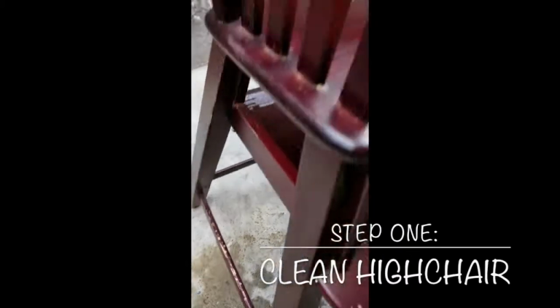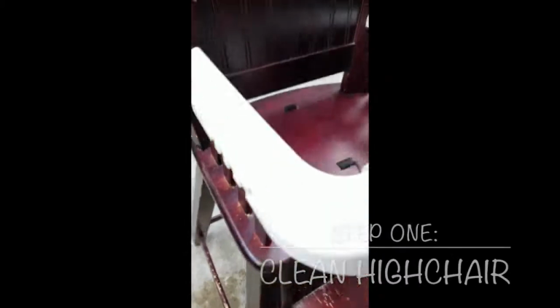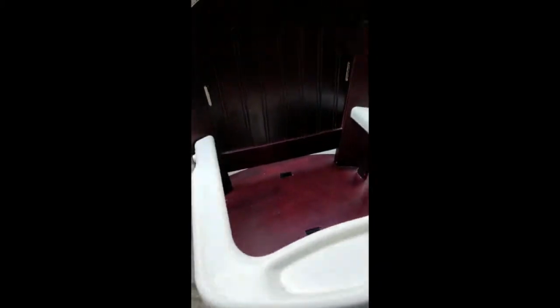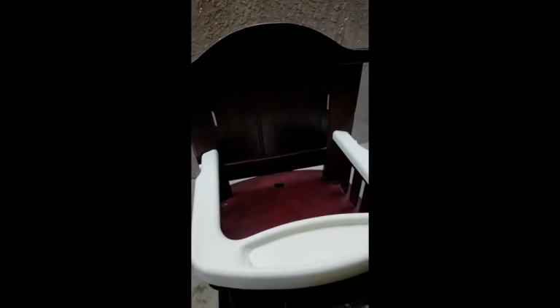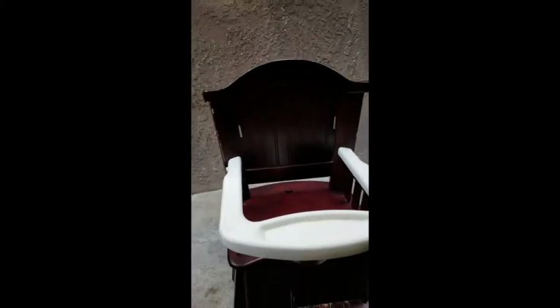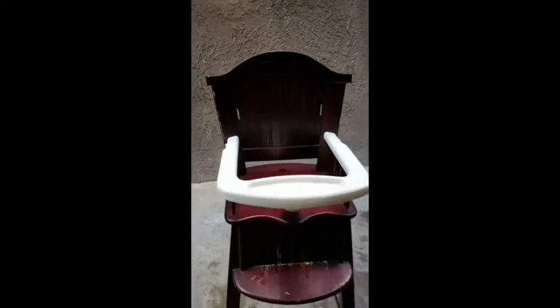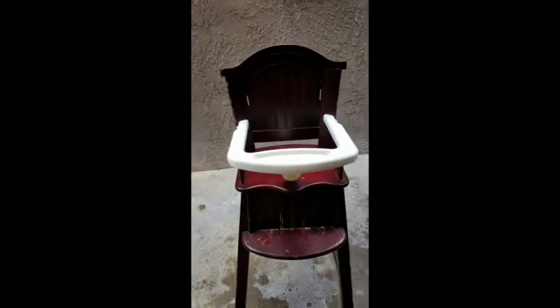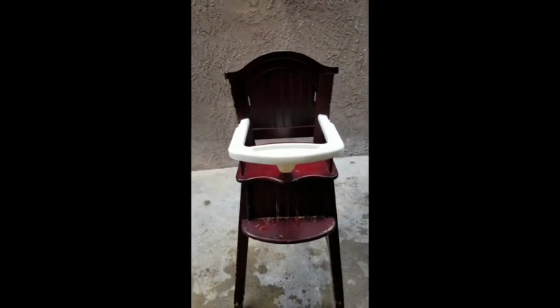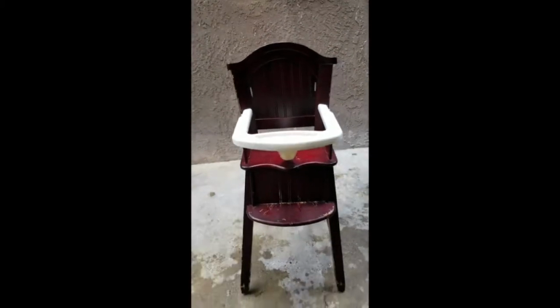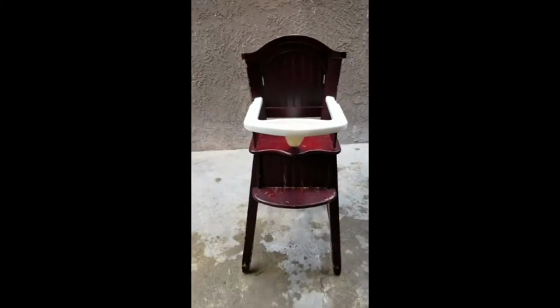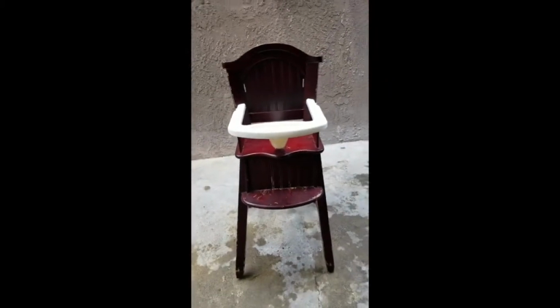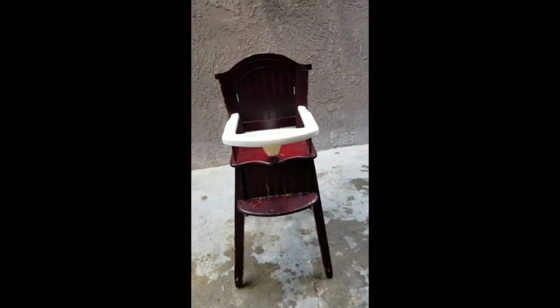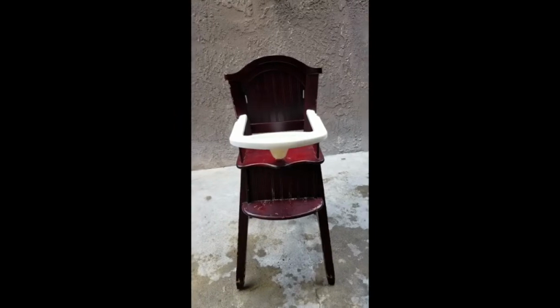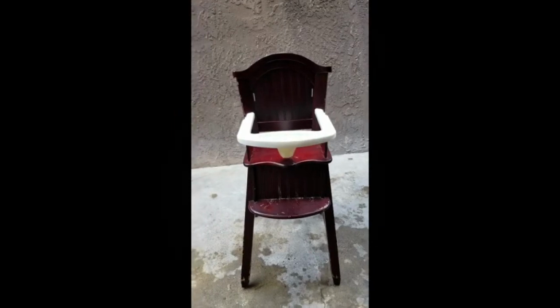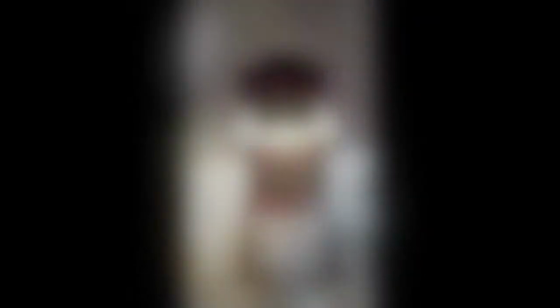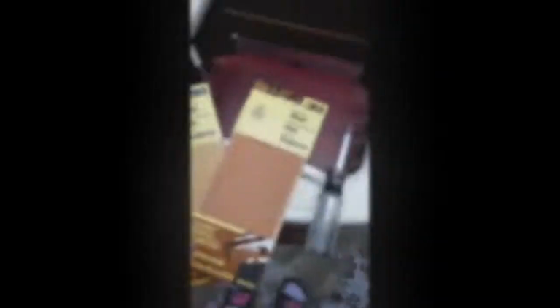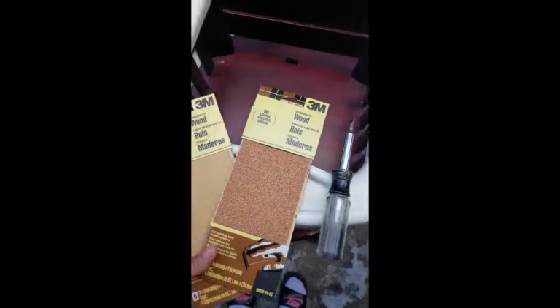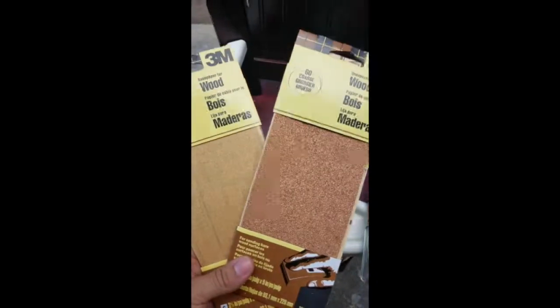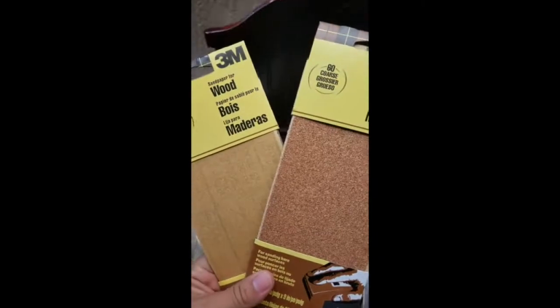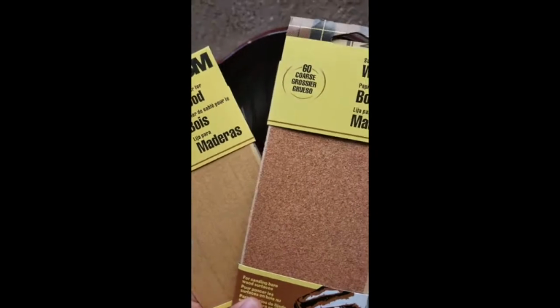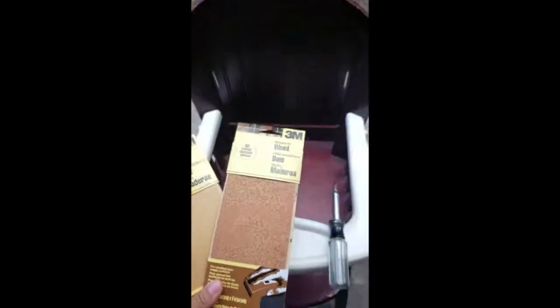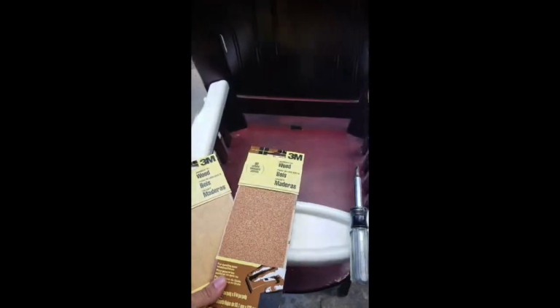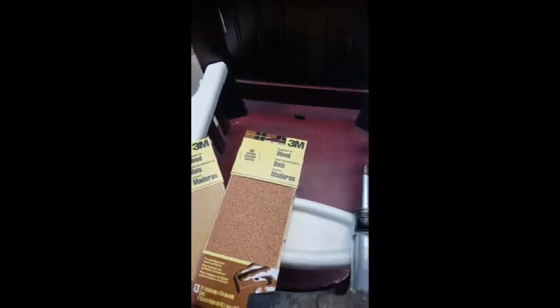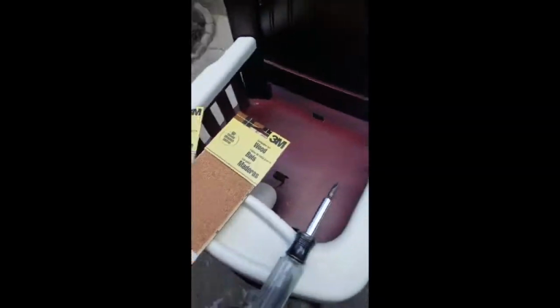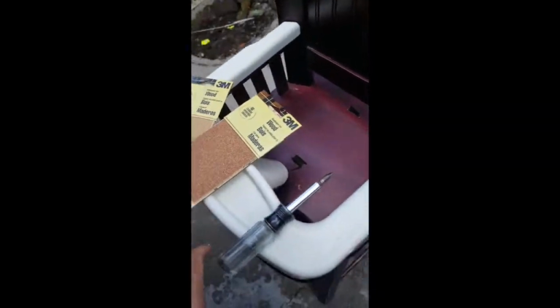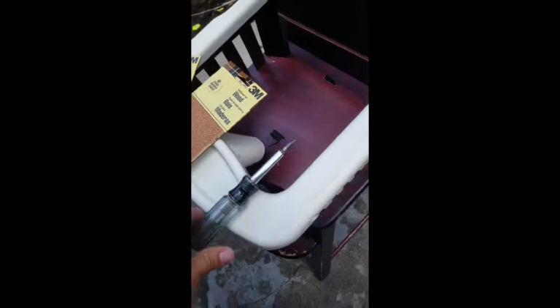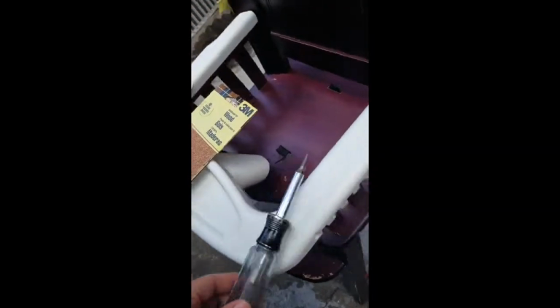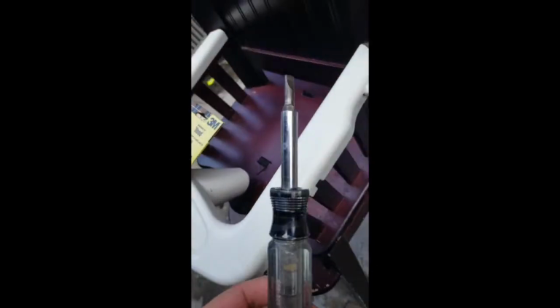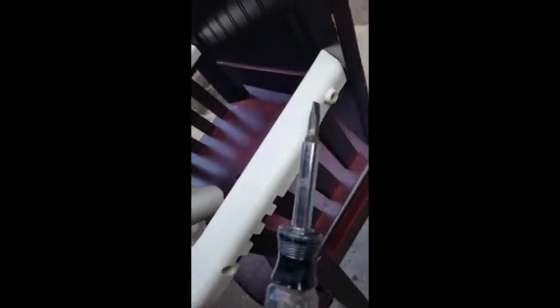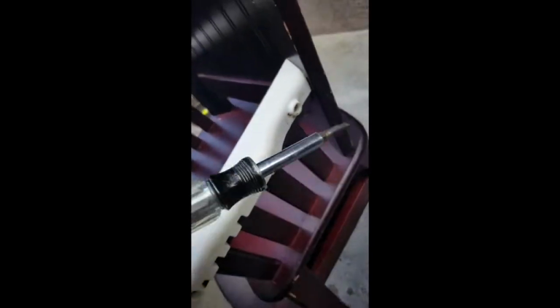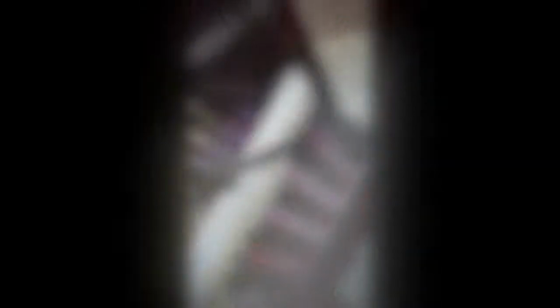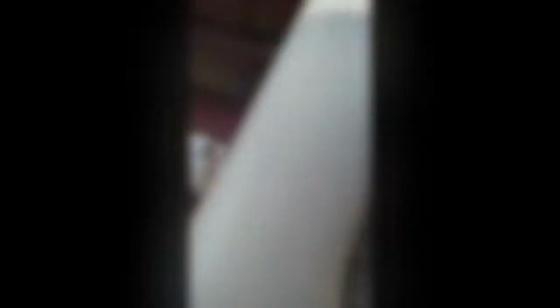Step one was to clean the chair. I just used a rag with soap and water and cleaned it really good. Right here I'm just showing you guys my supplies — I picked up some sandpaper and a screwdriver.